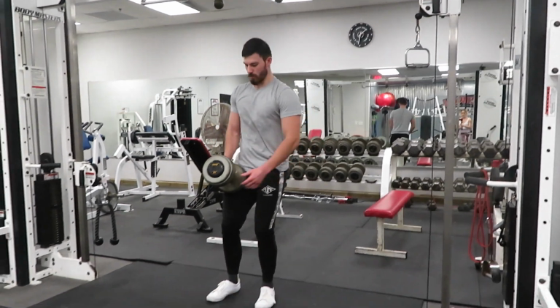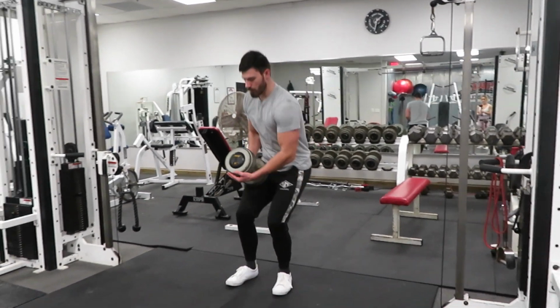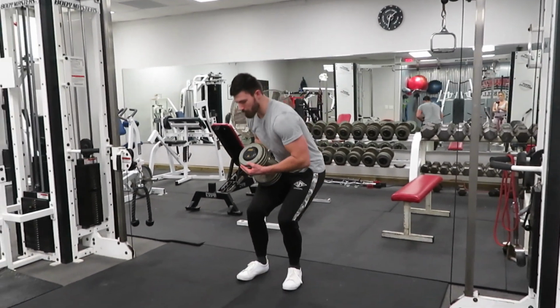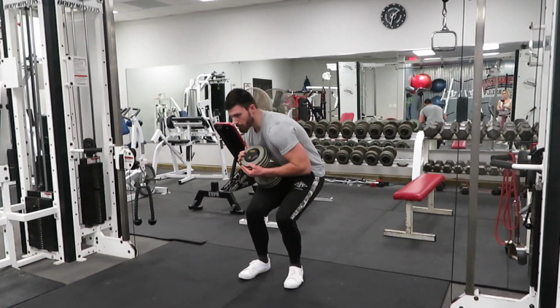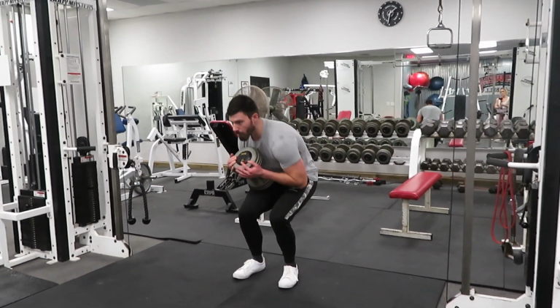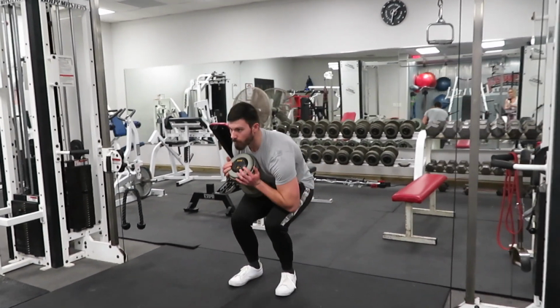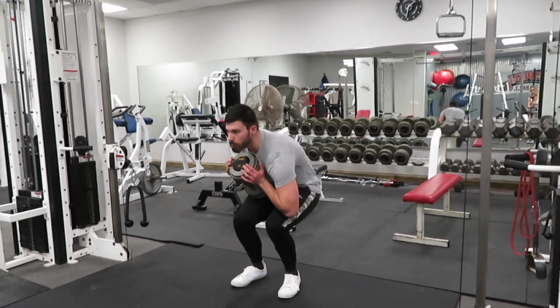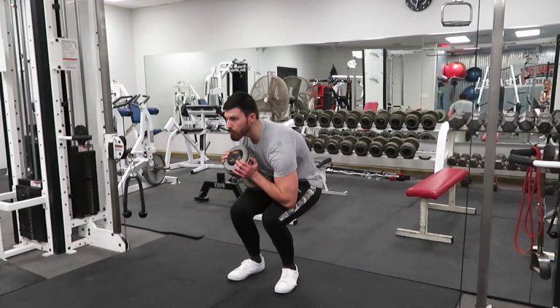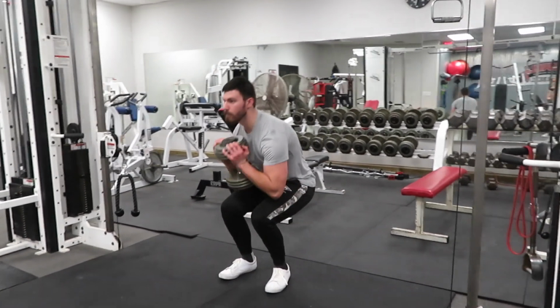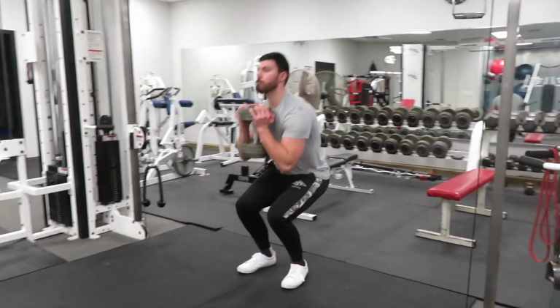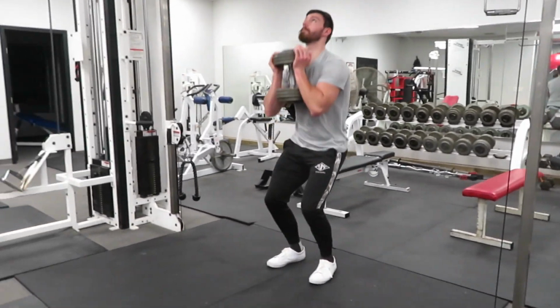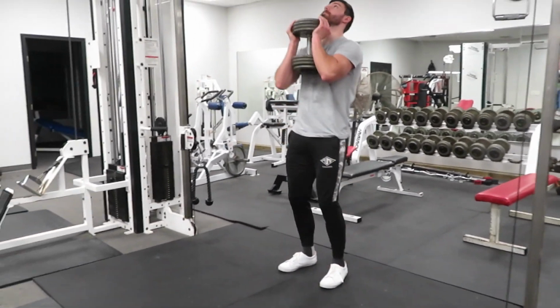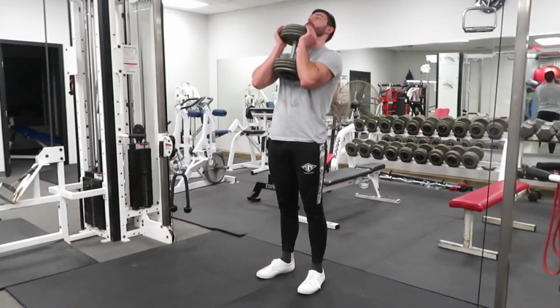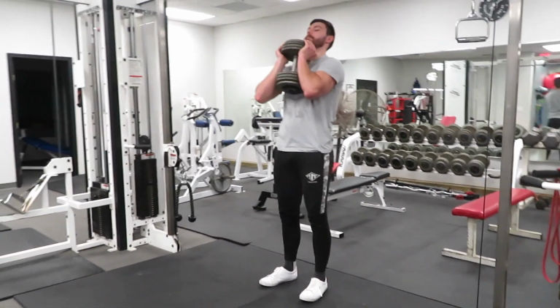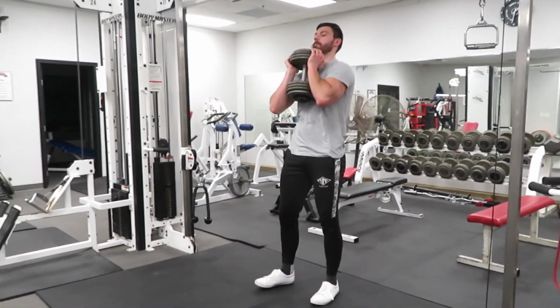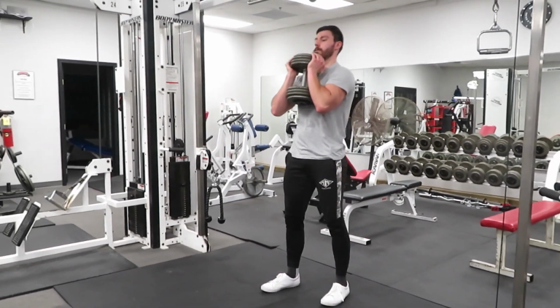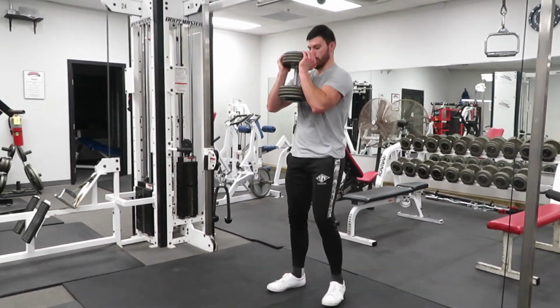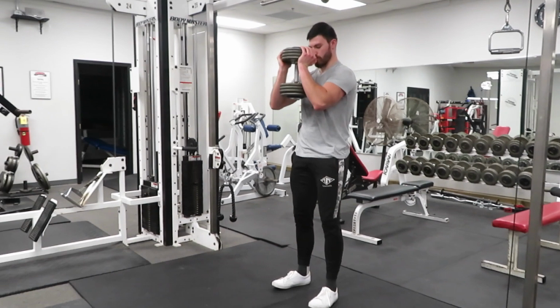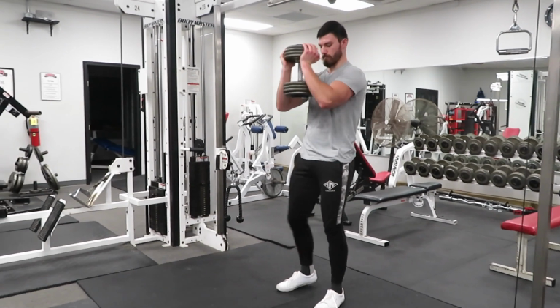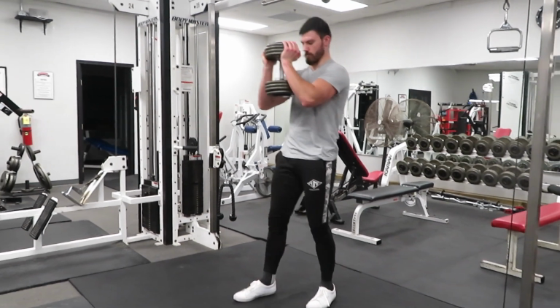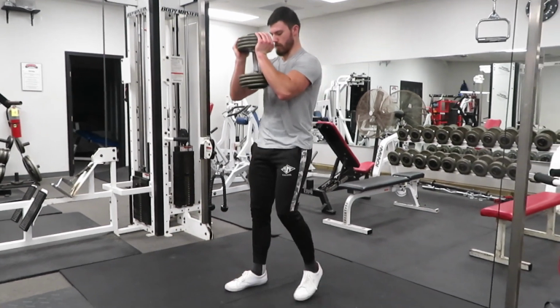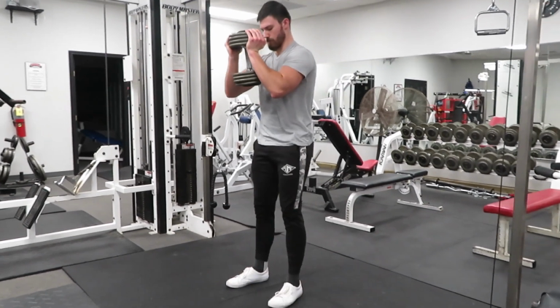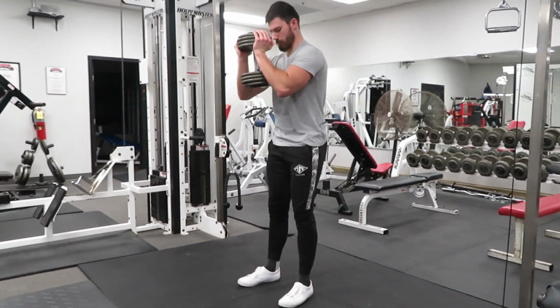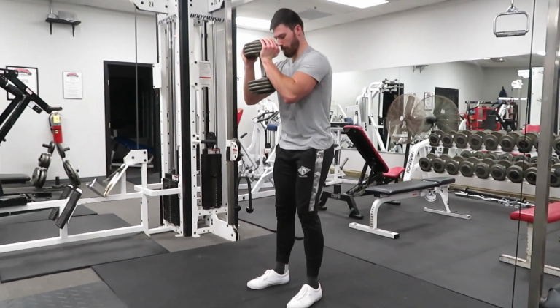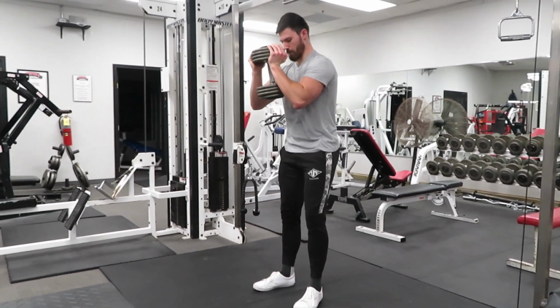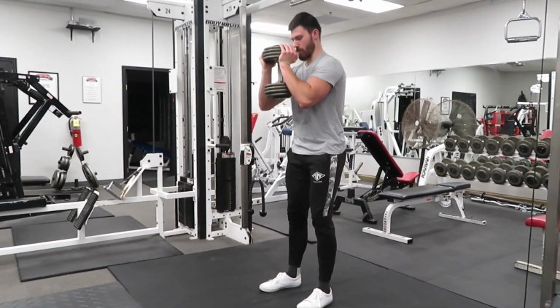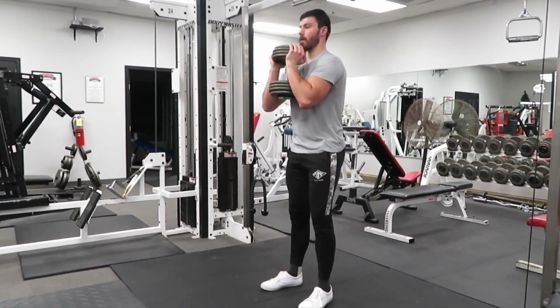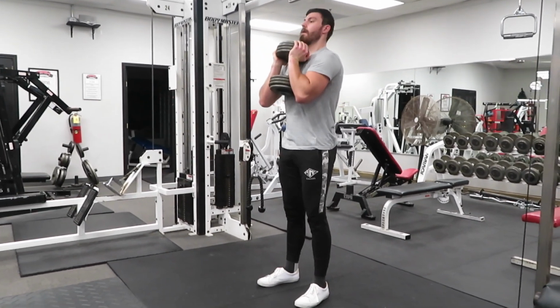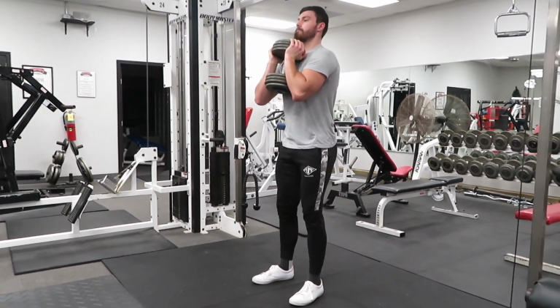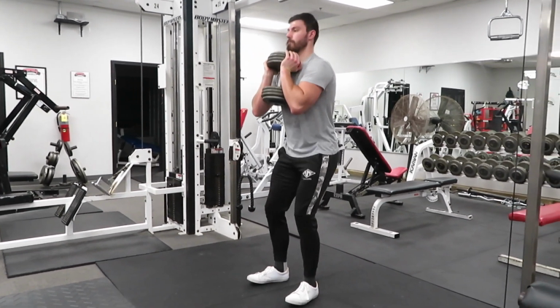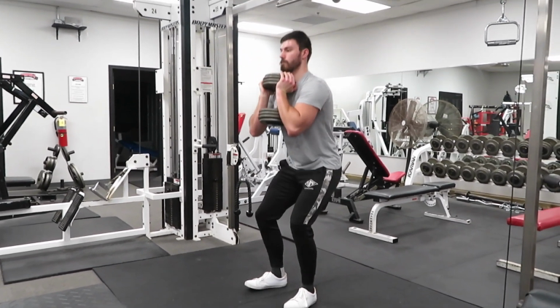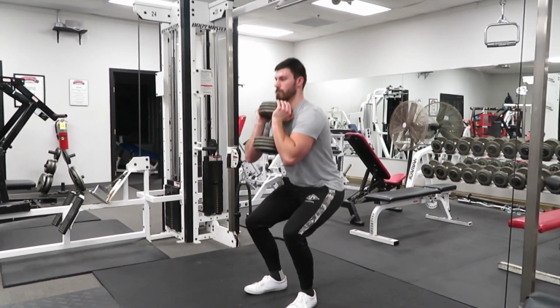The goblet squat is a great beginner exercise to learn how to squat properly. This is a great way to strengthen your legs before you start putting a barbell on your back.